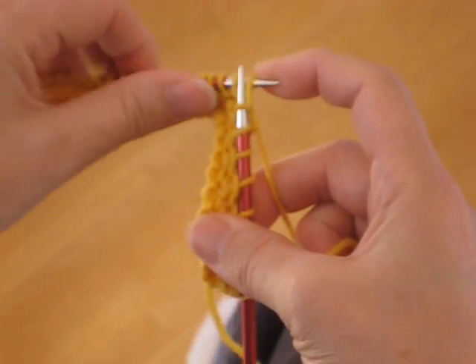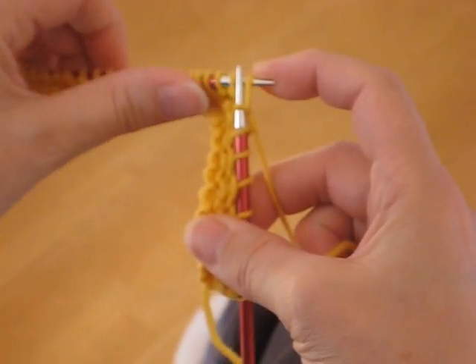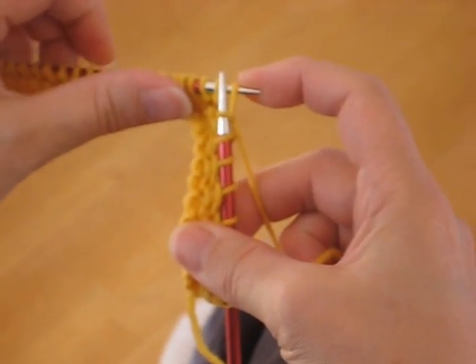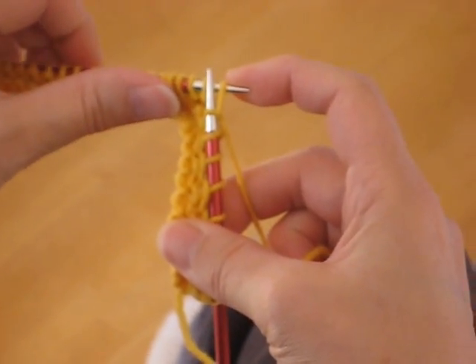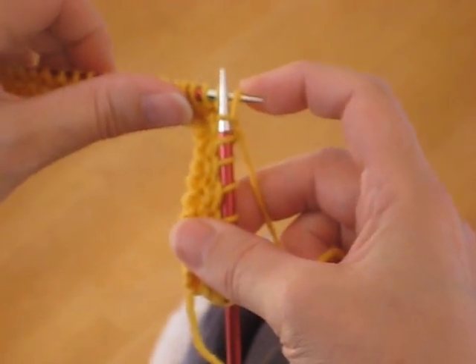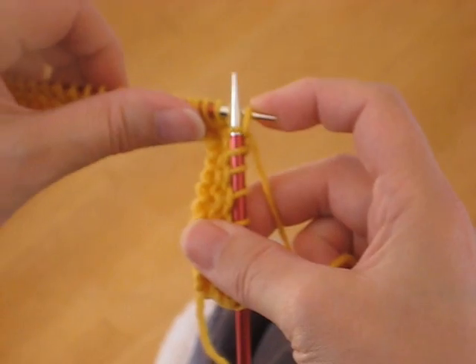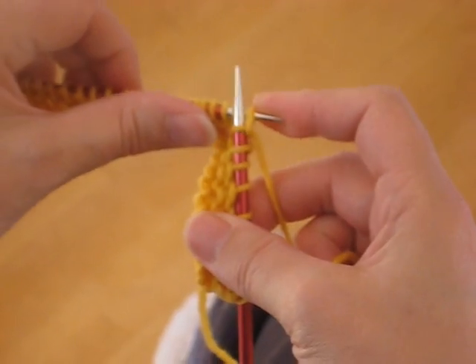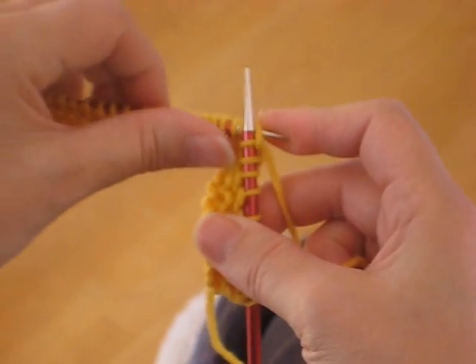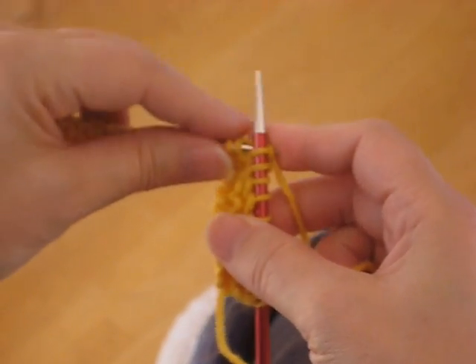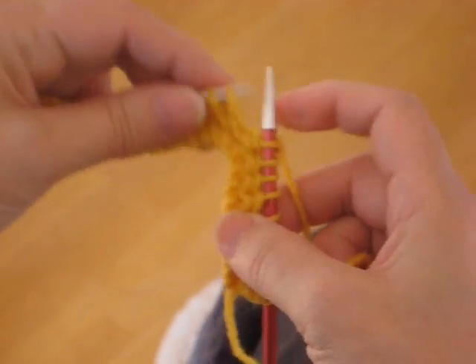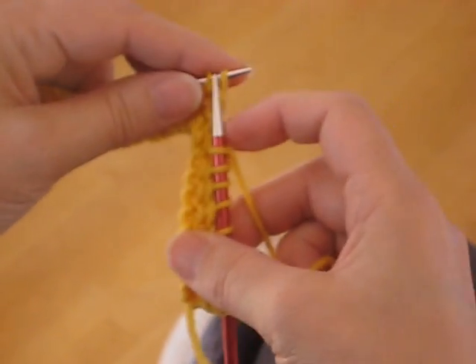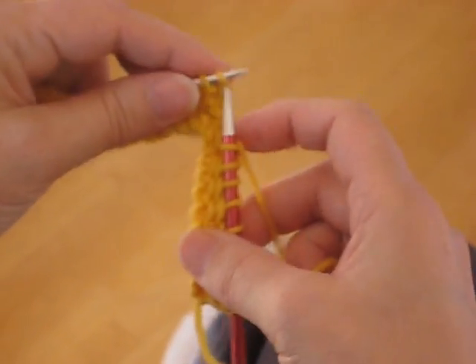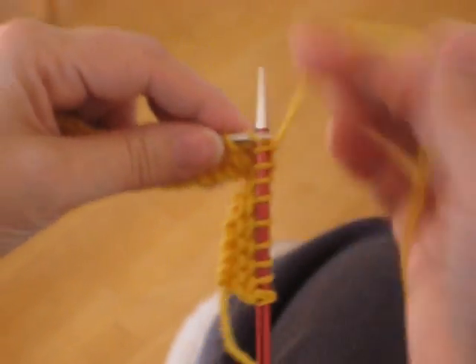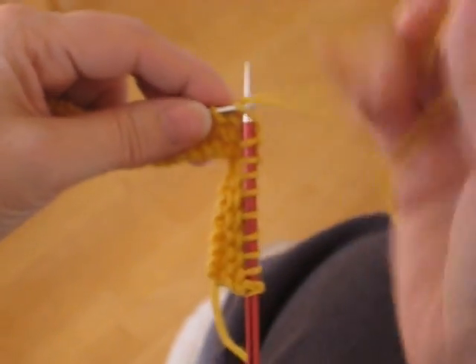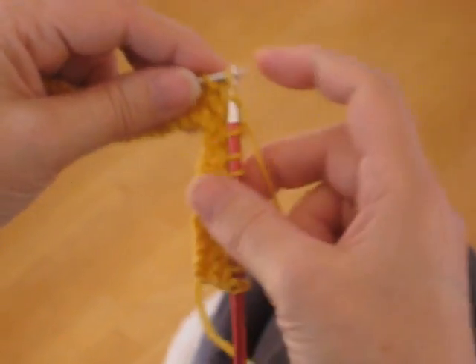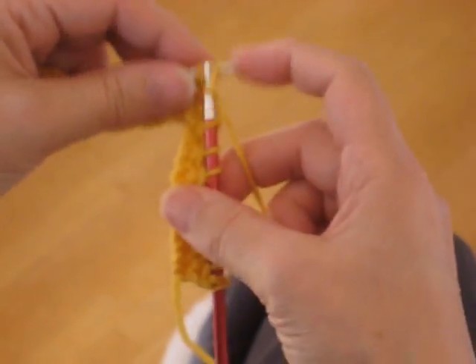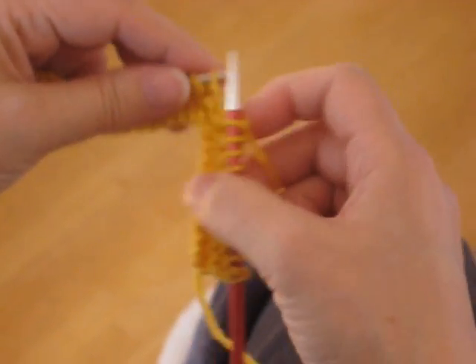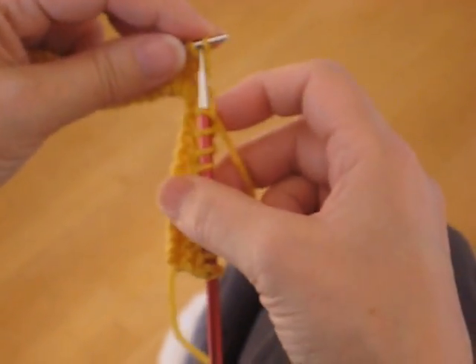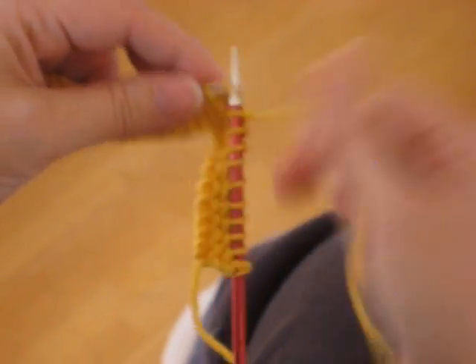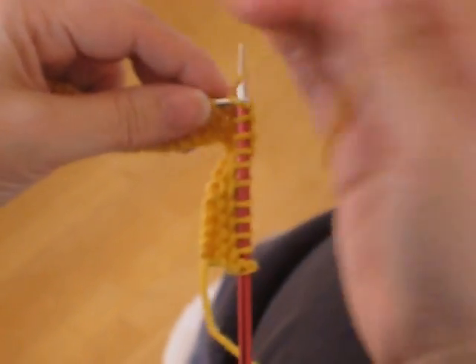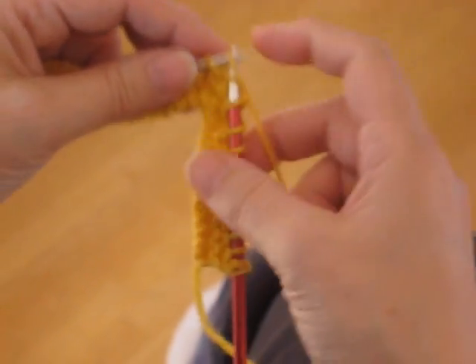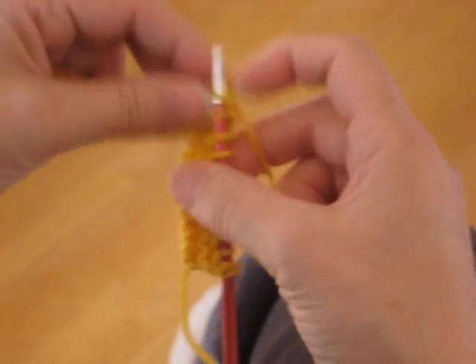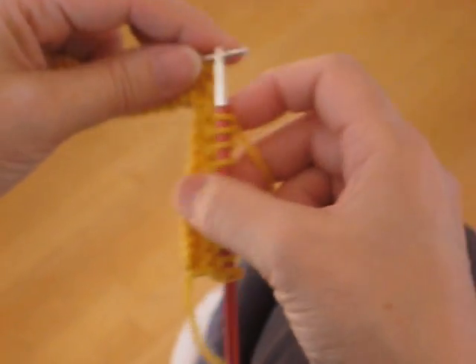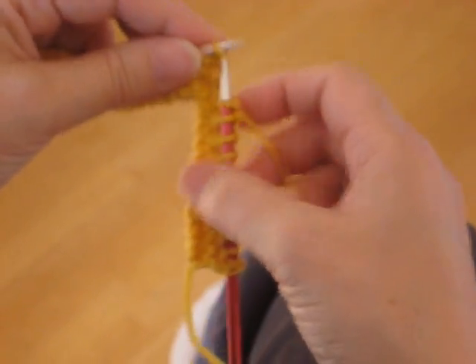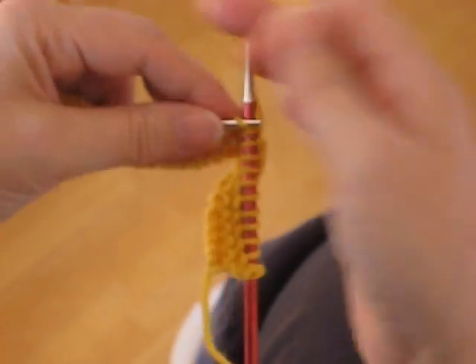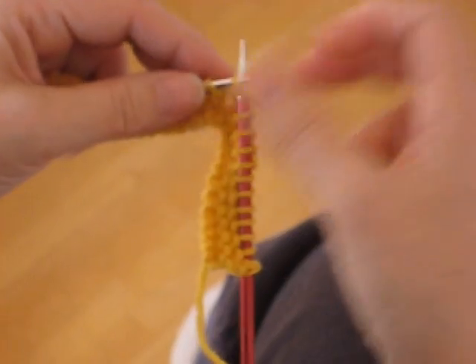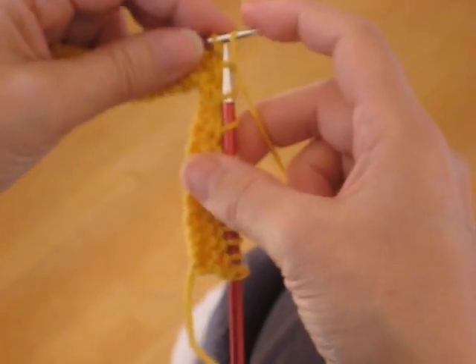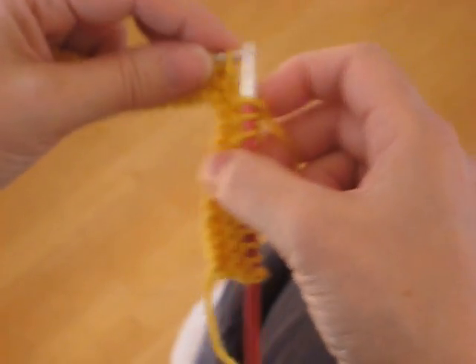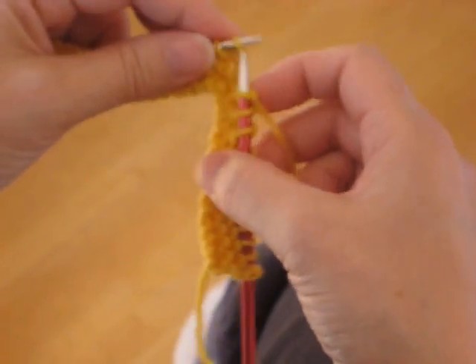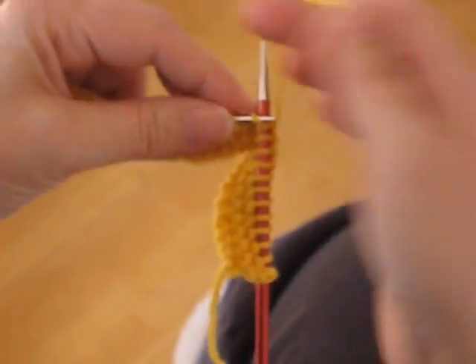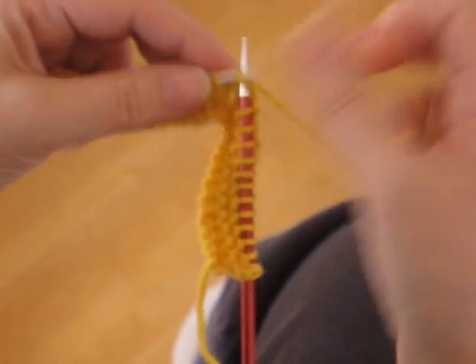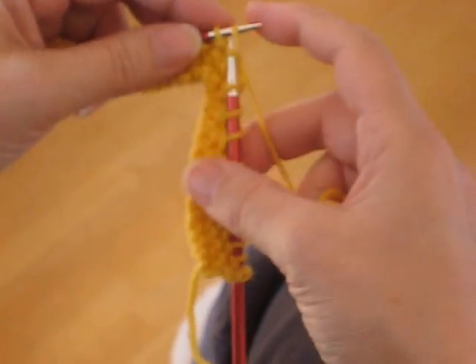And as you can see, as I'm coming back around, I'm sliding stitches up as I go, so the next ones are always ready to go.